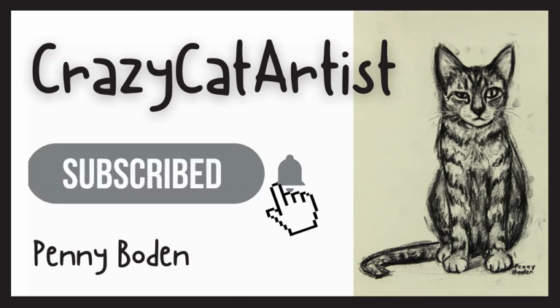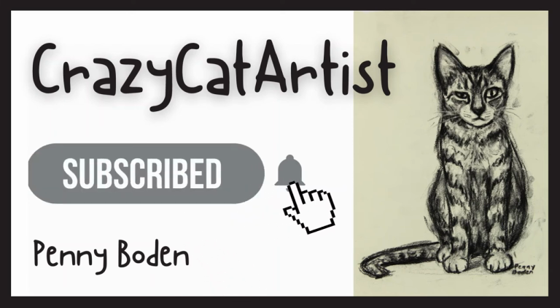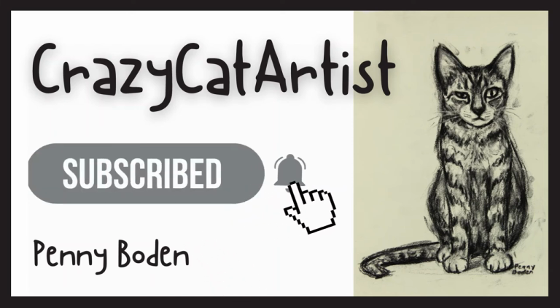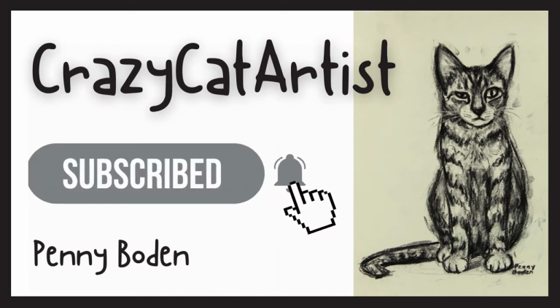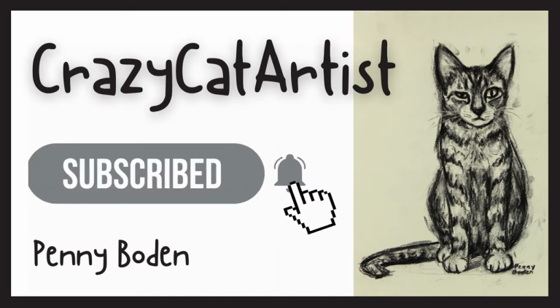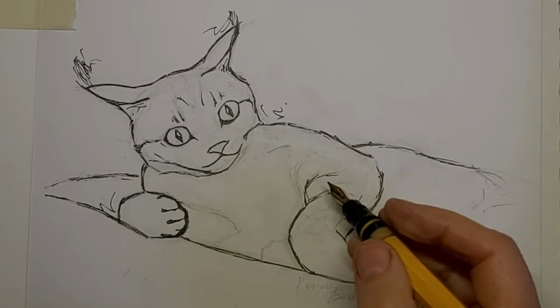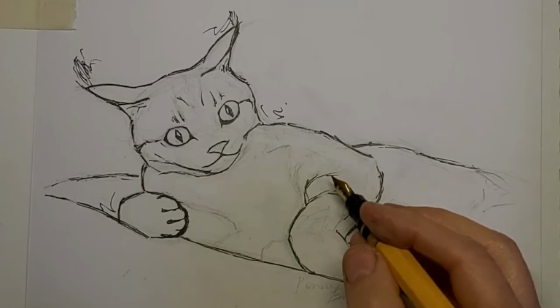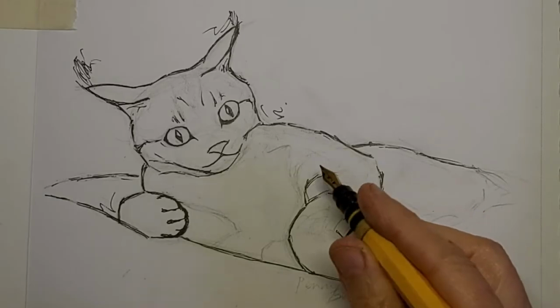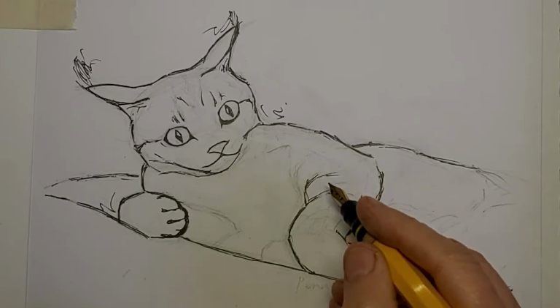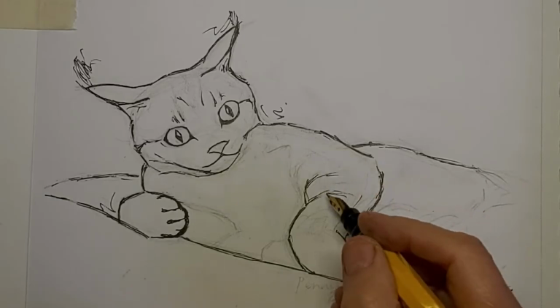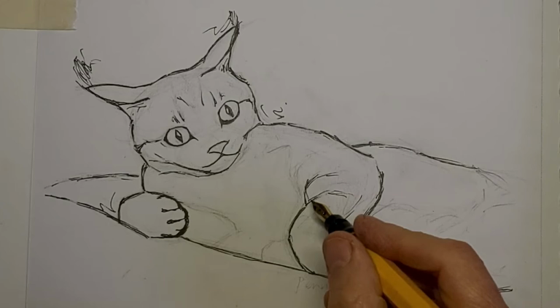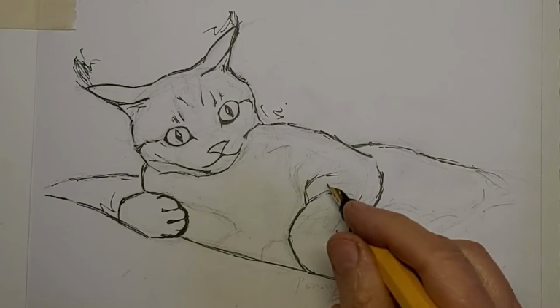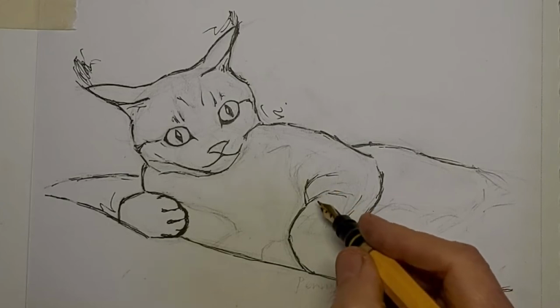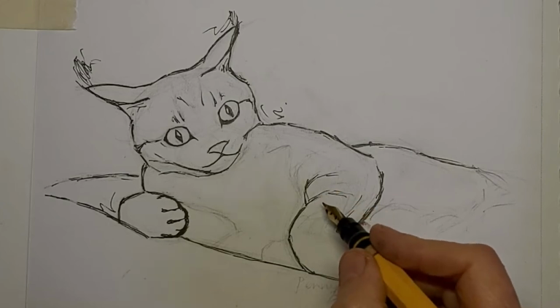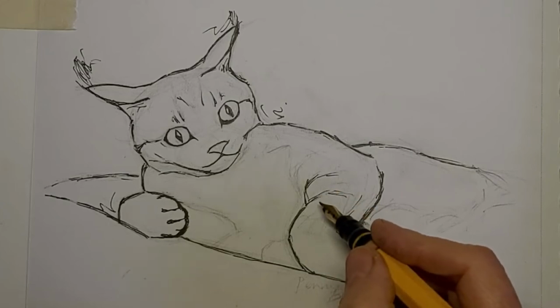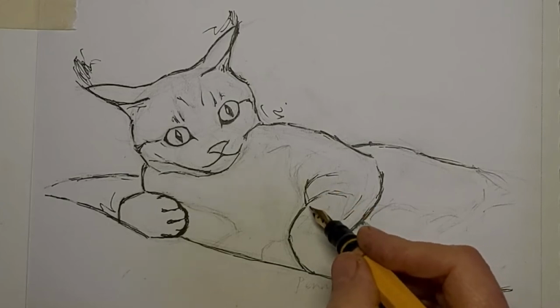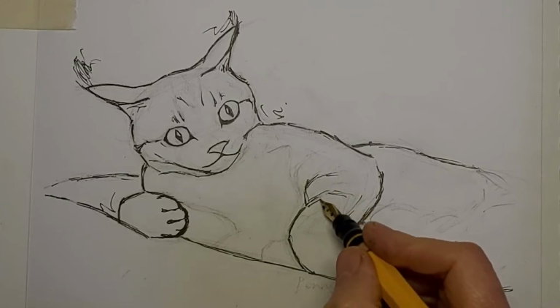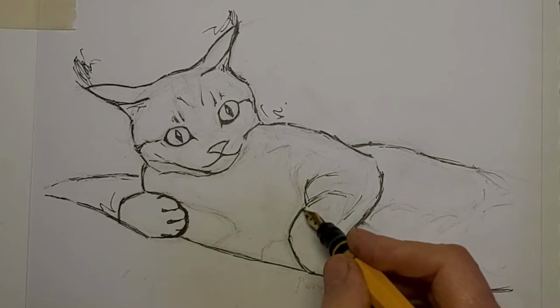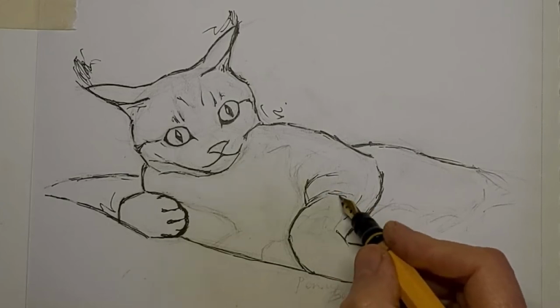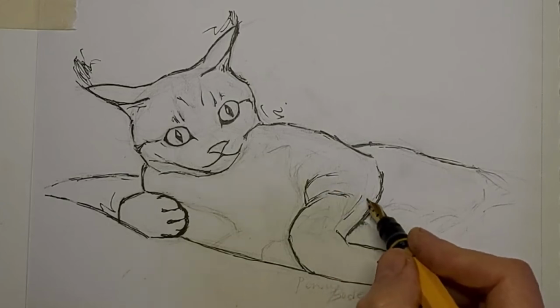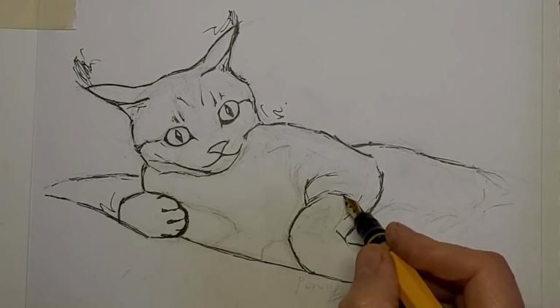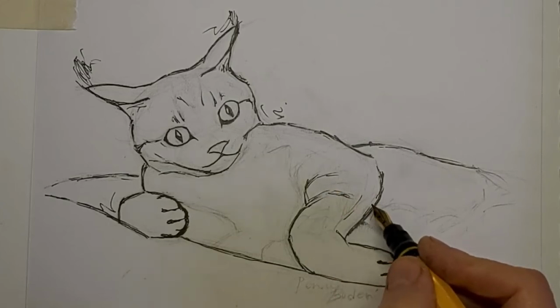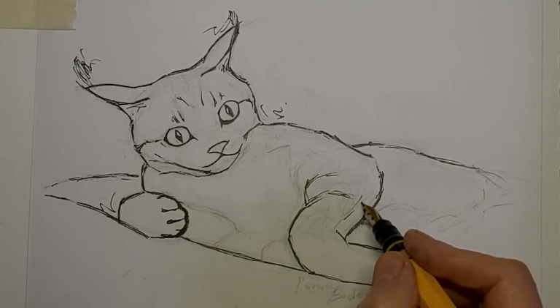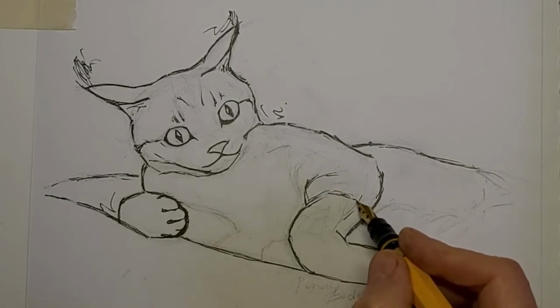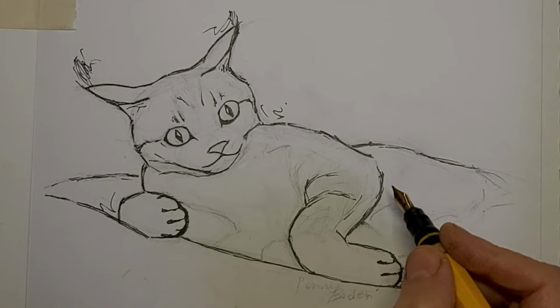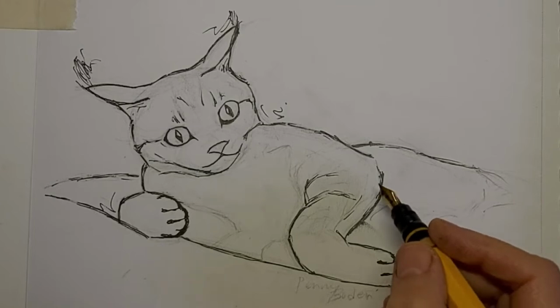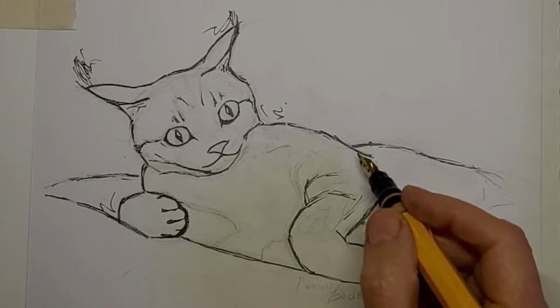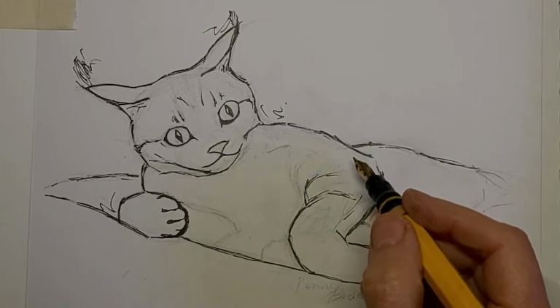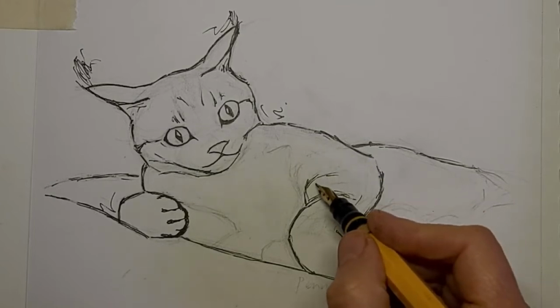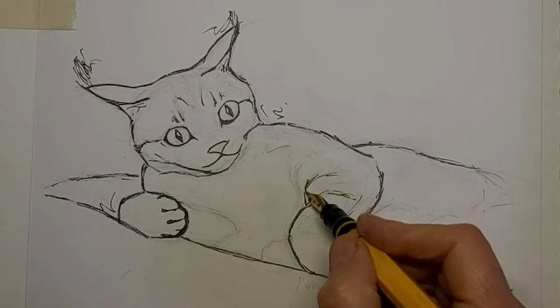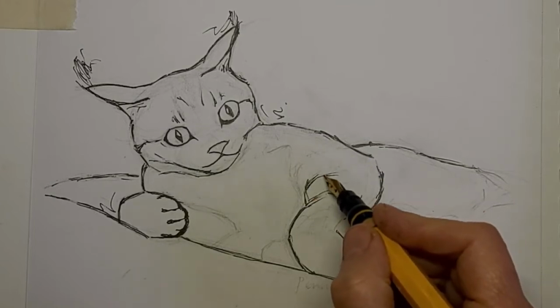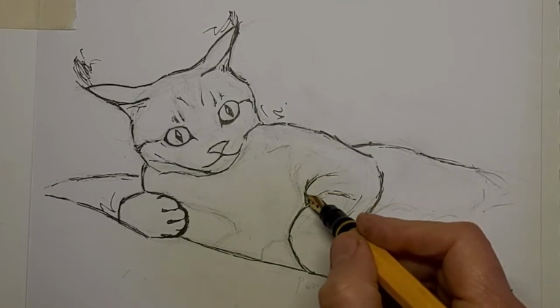I got part way through this drawing and I was putting on the tabby stripes, and I thought this would be a good place to stop and start again in a tutorial. I've had some people requesting learning more about drawing tabby stripes.